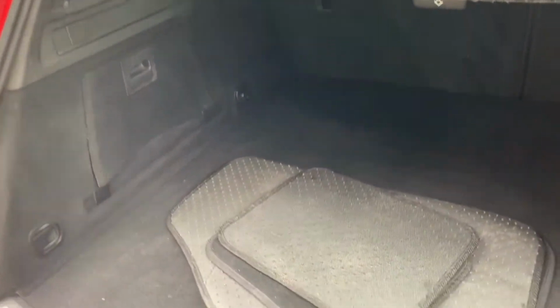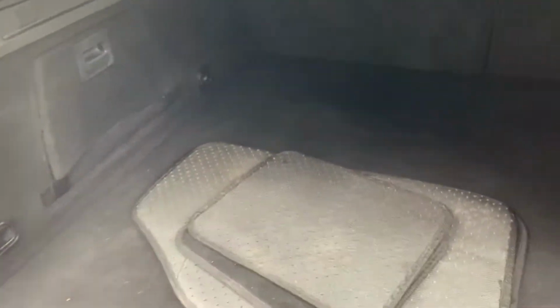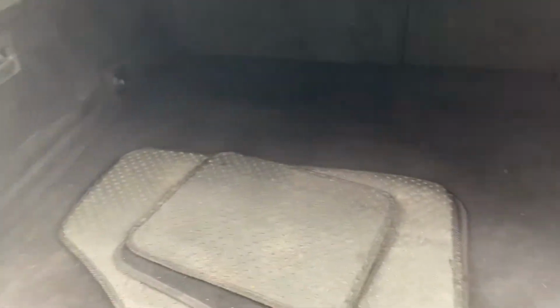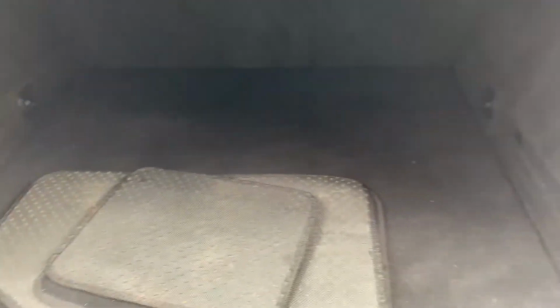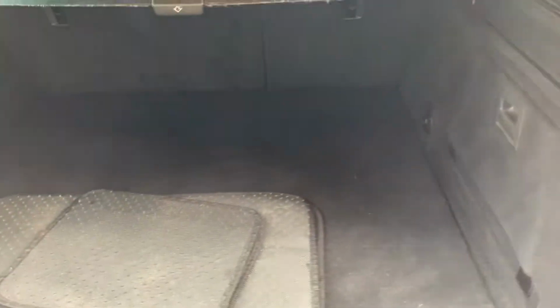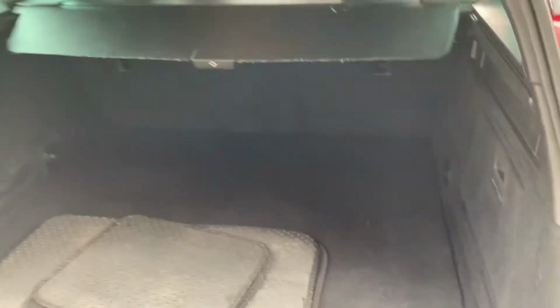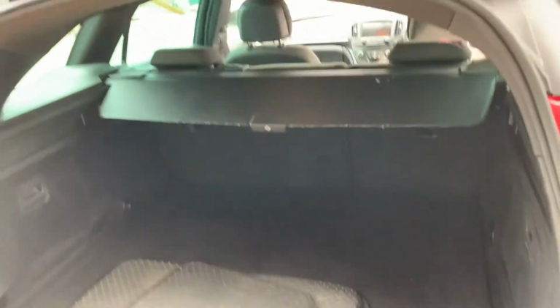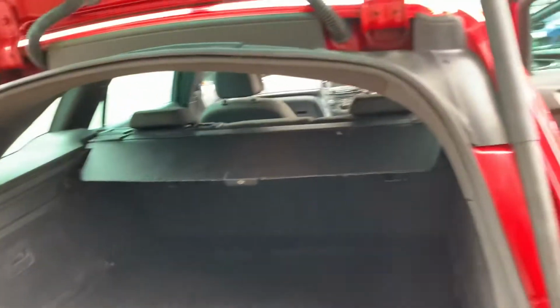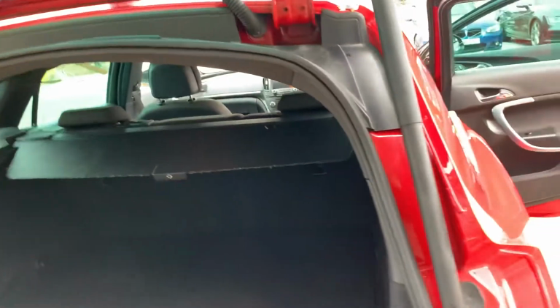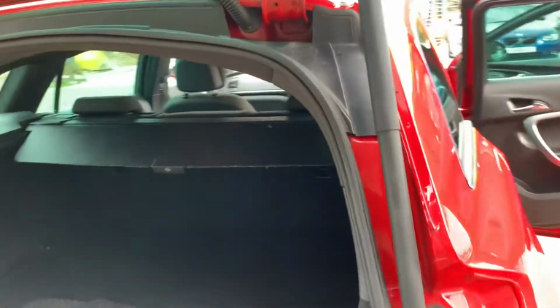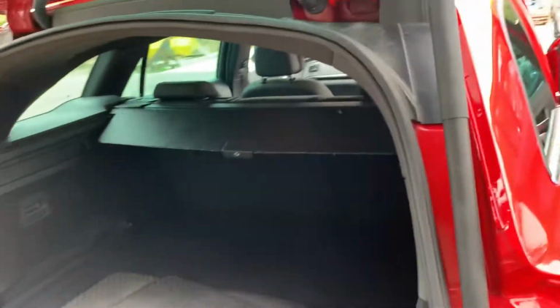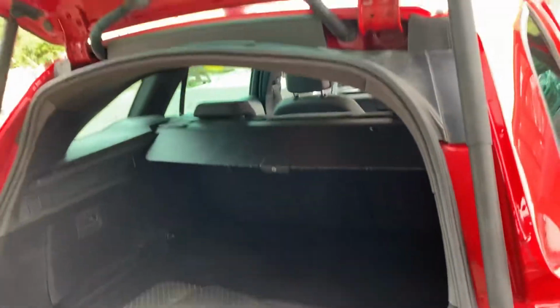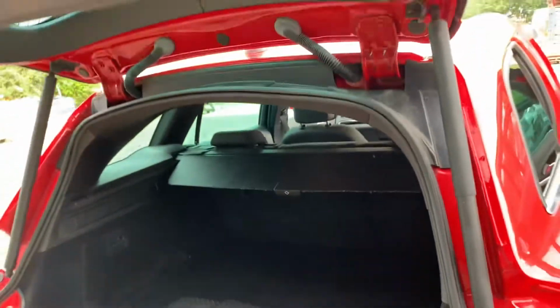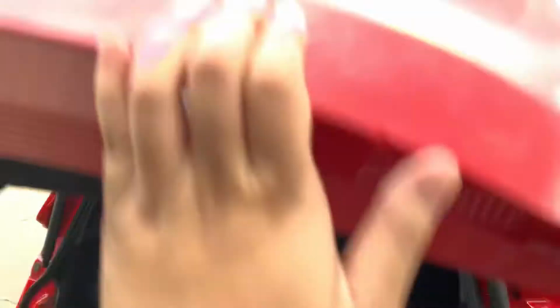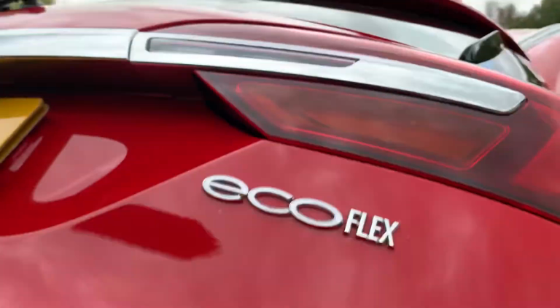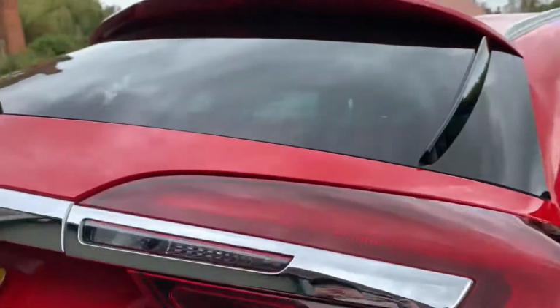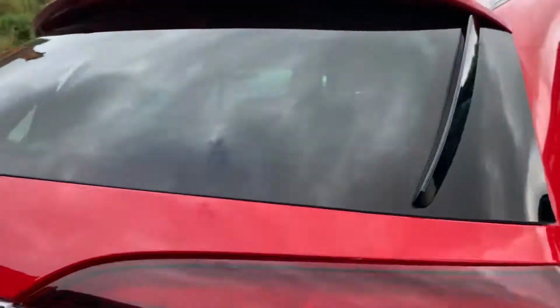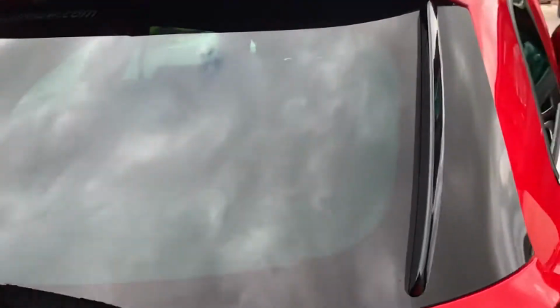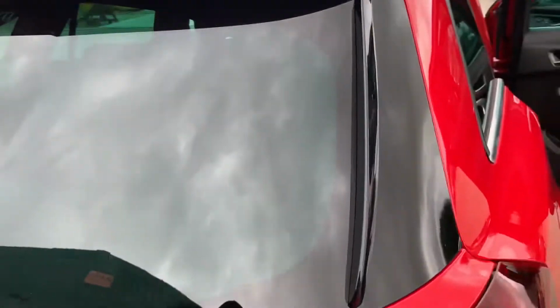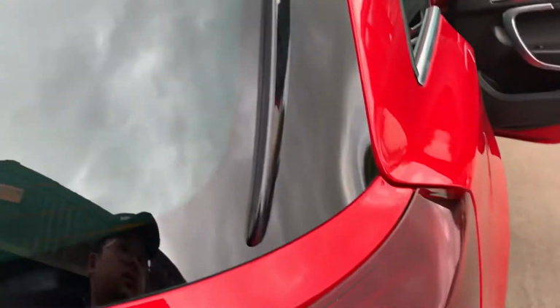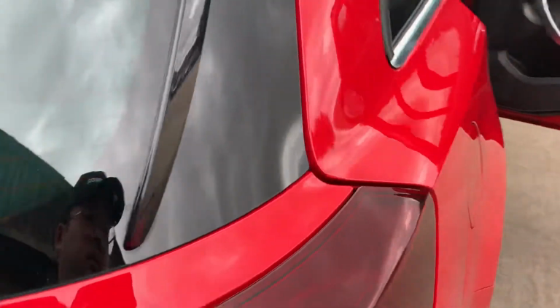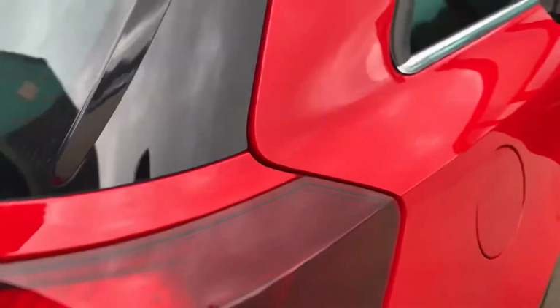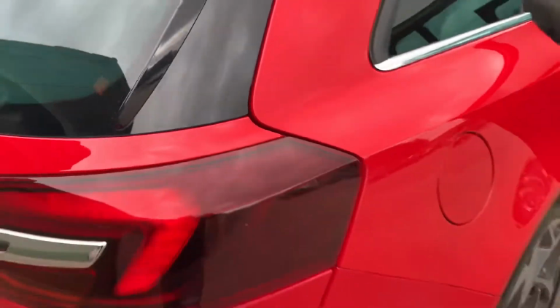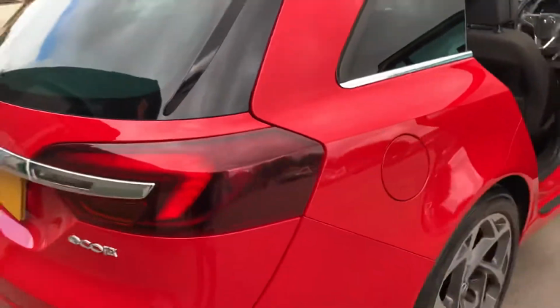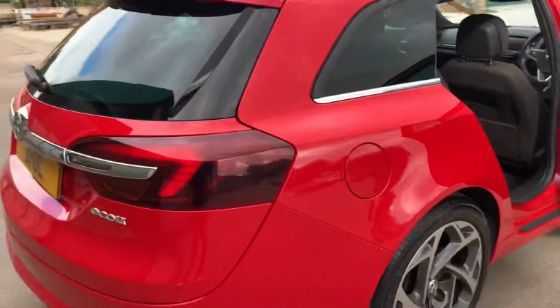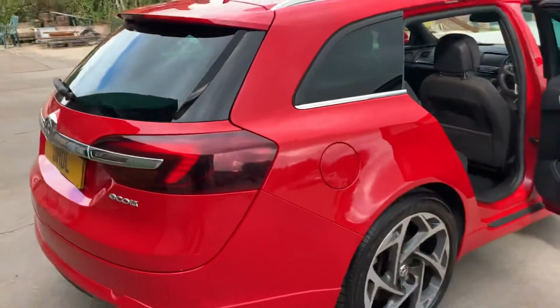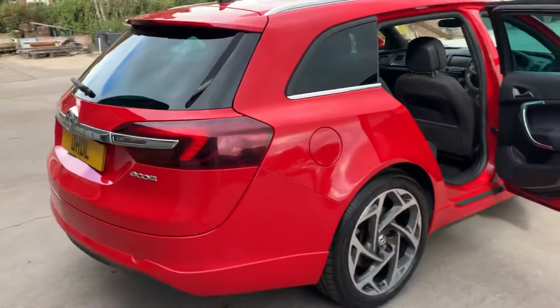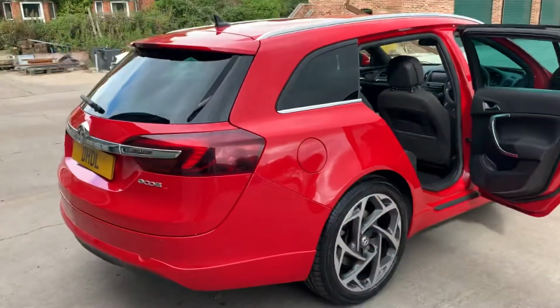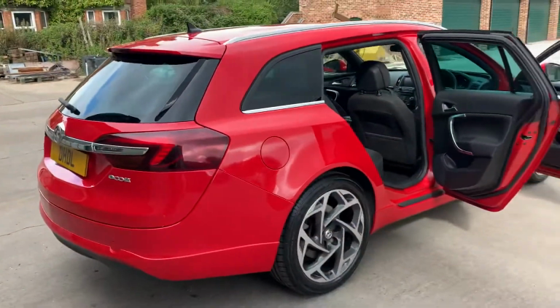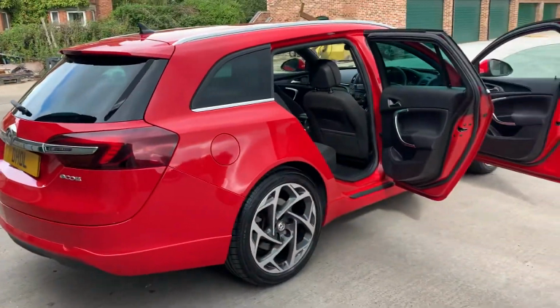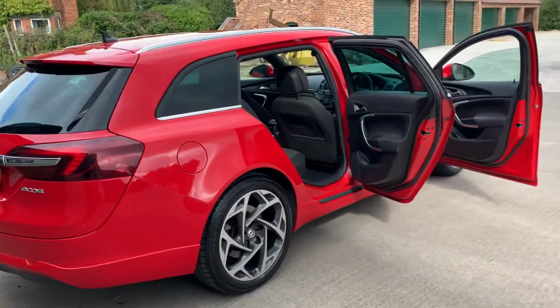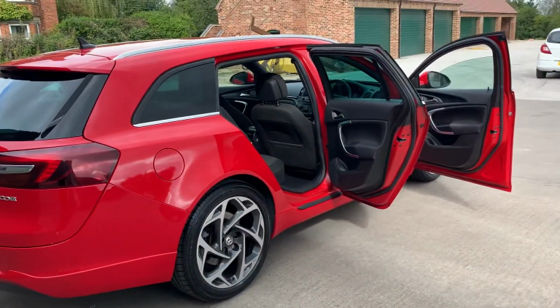We've also got the carpet mats and the boot in lovely condition. This car also benefits from a soft close boot, tinted glass, and a full VXLine body styling.